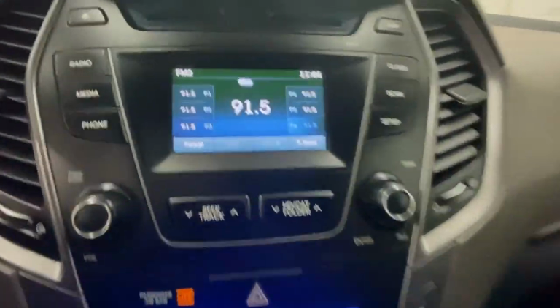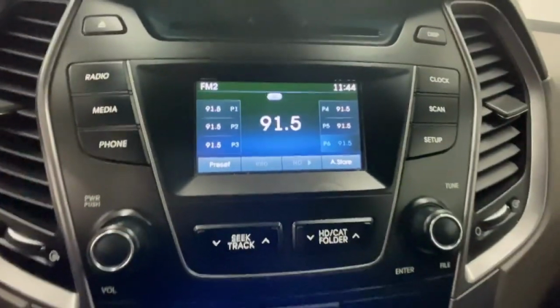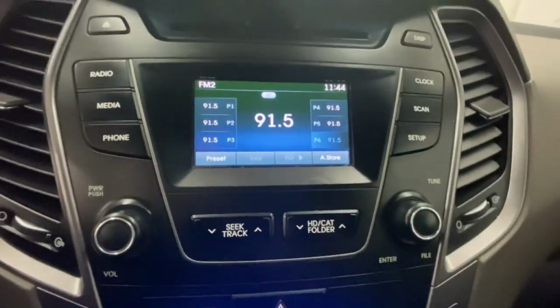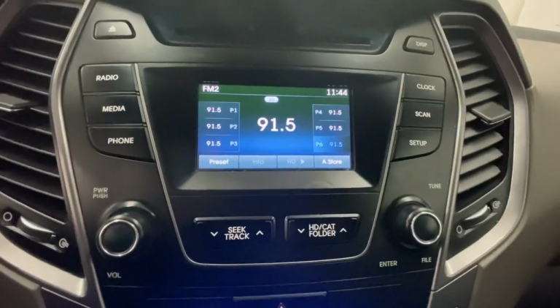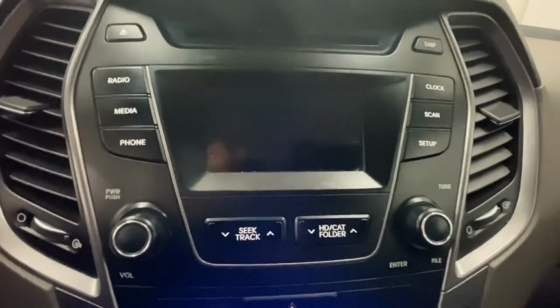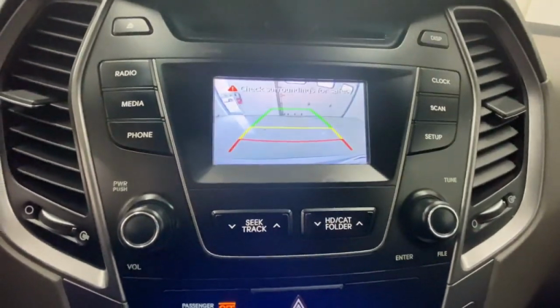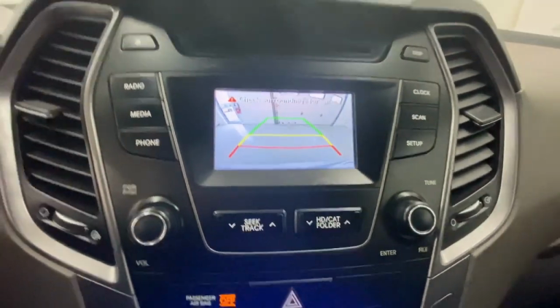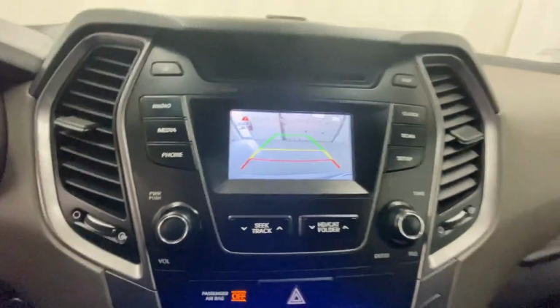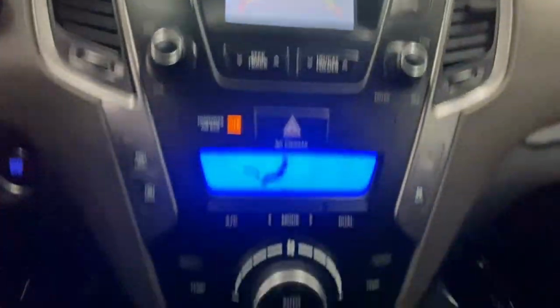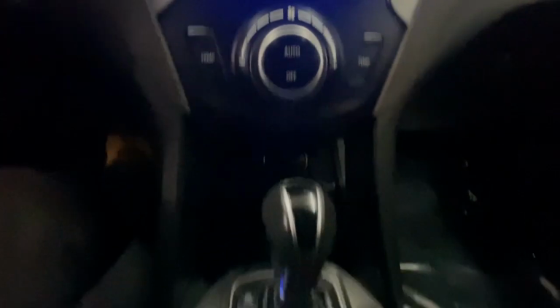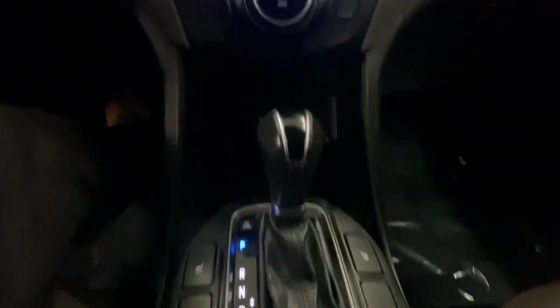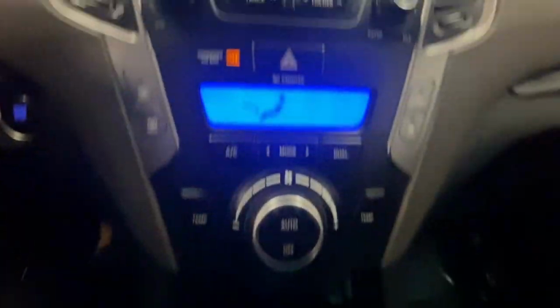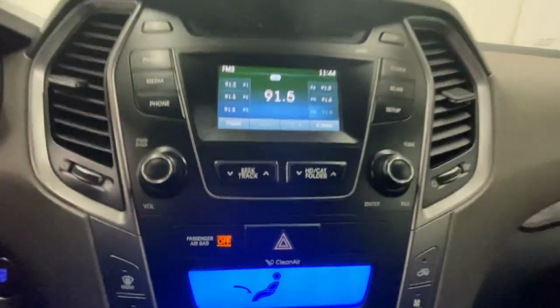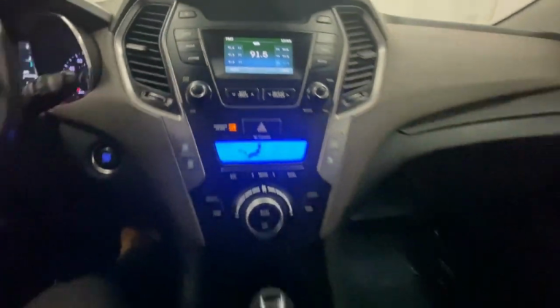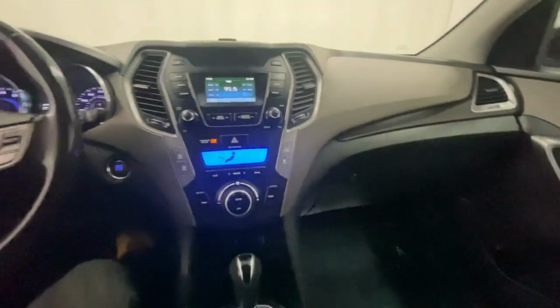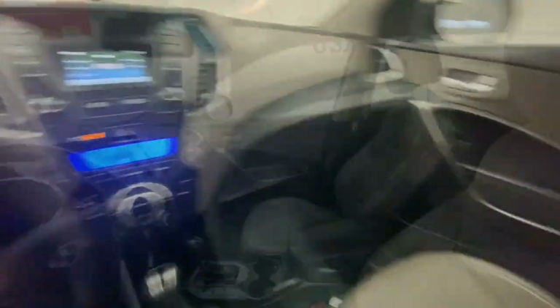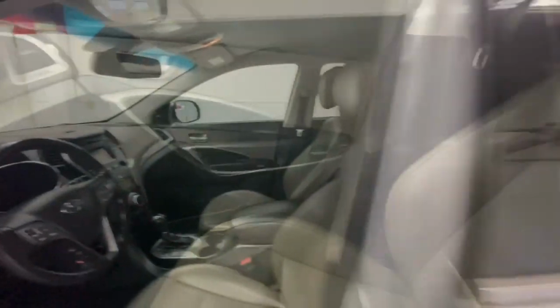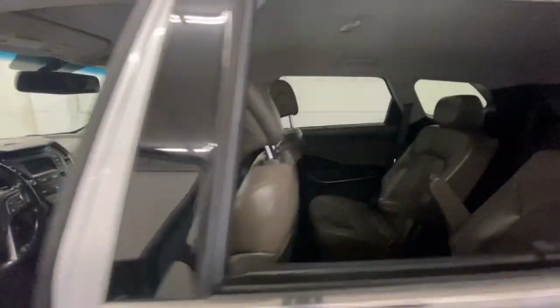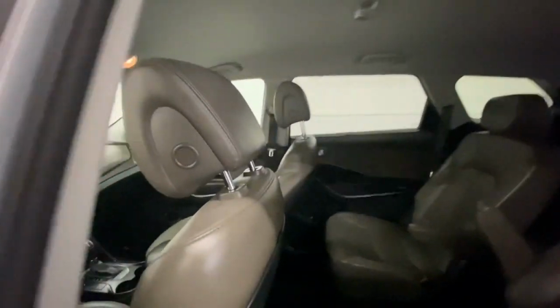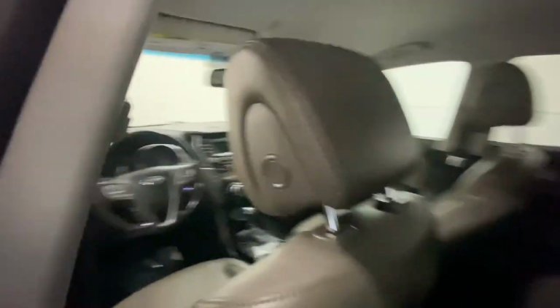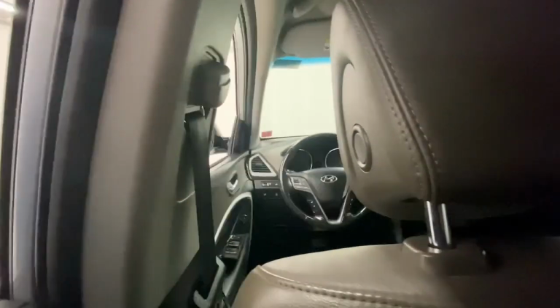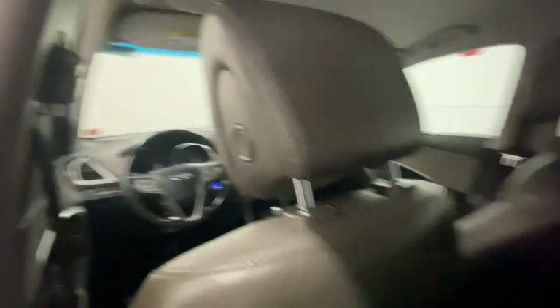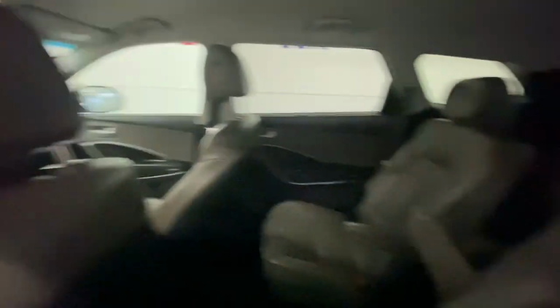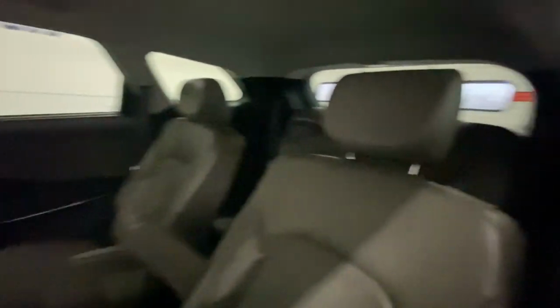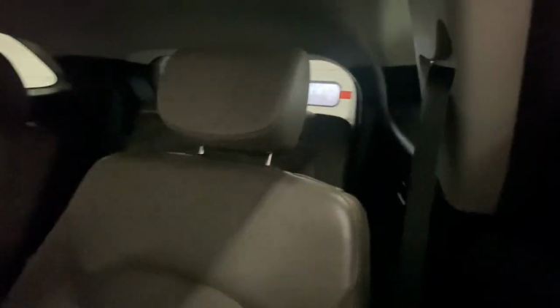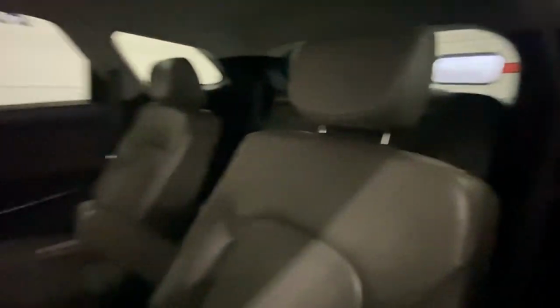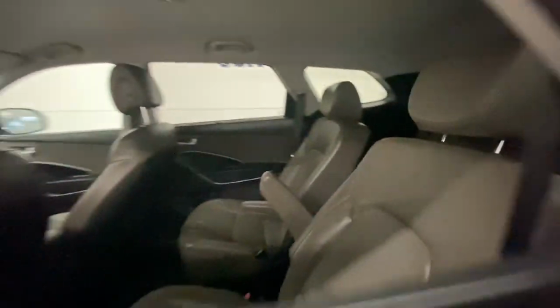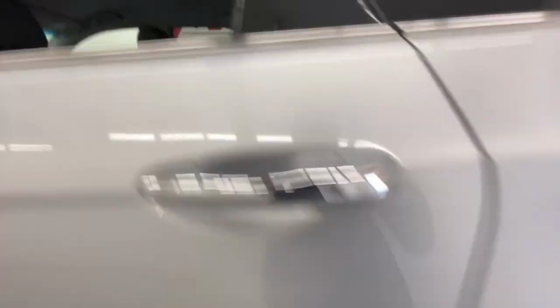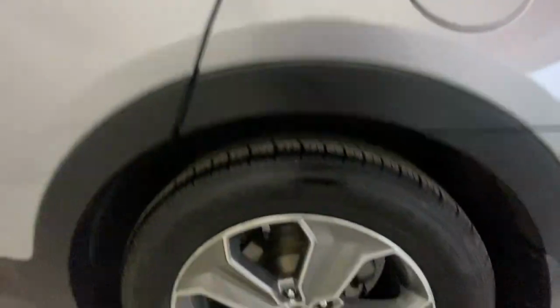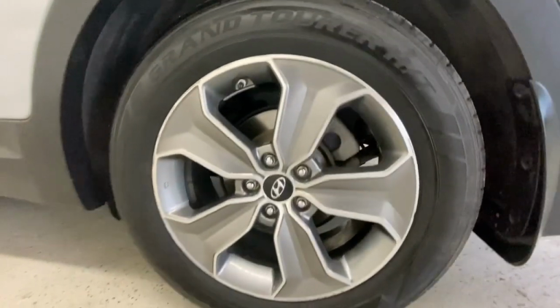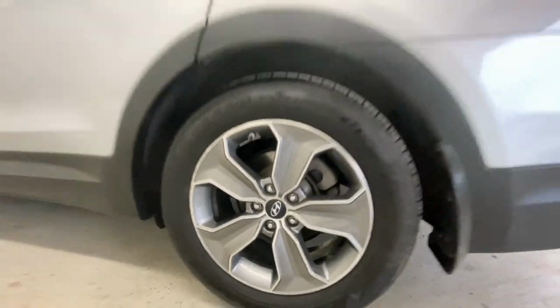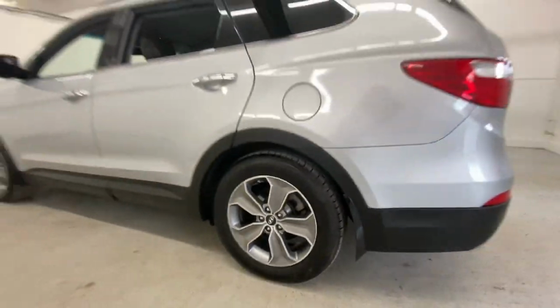Crossover versatility, striking looks, the latest infotainment and safety tech, and a spacious, comfortable cabin are yours in this stylish, family-focused SUV. These are just some of the great options this vehicle comes with.